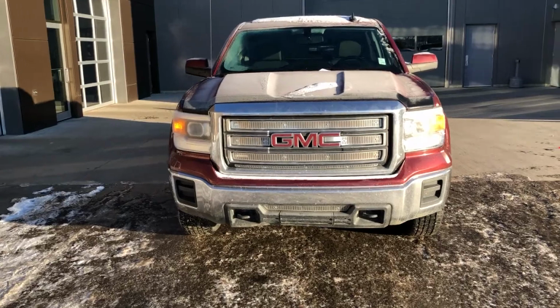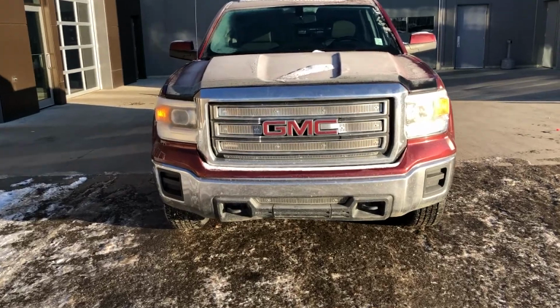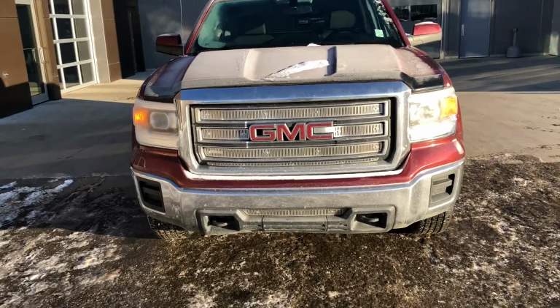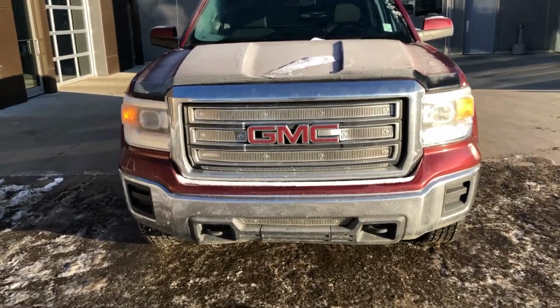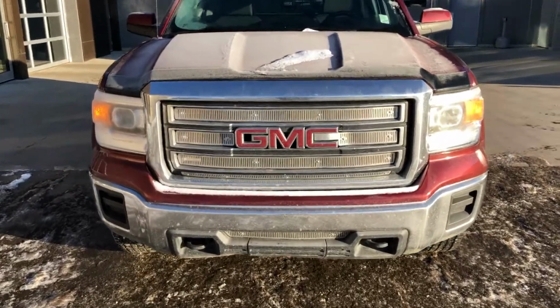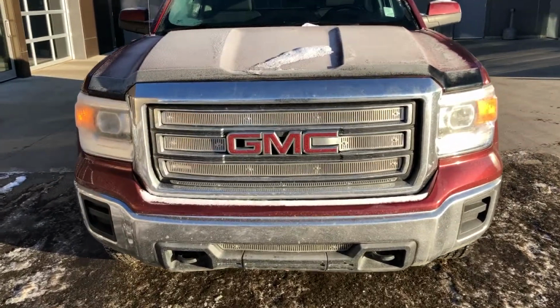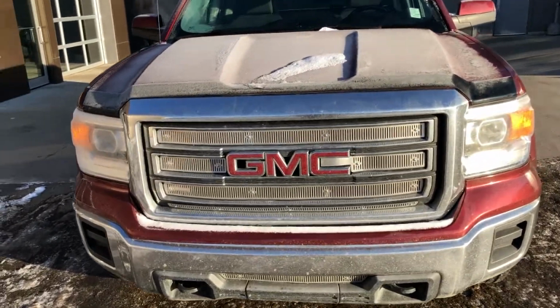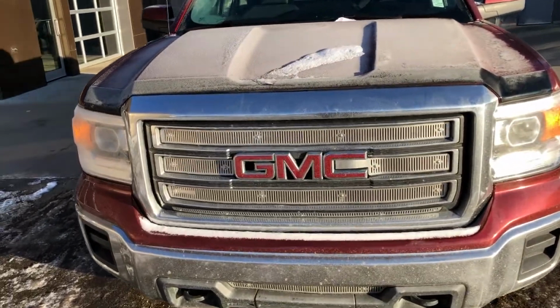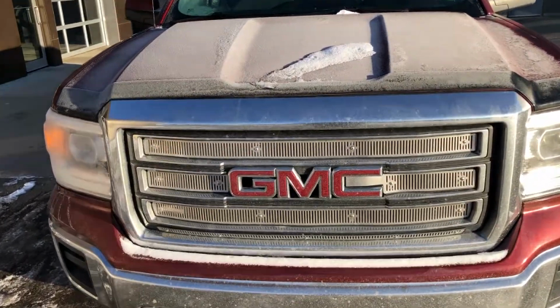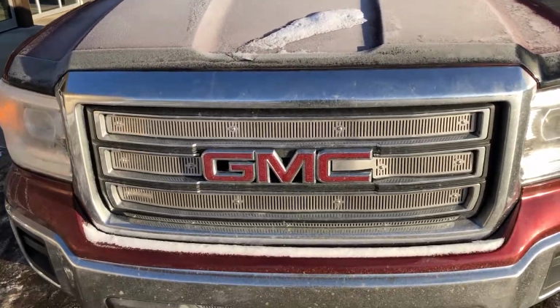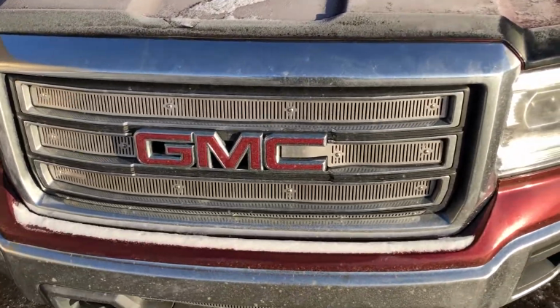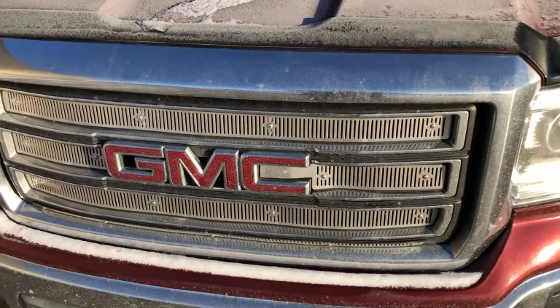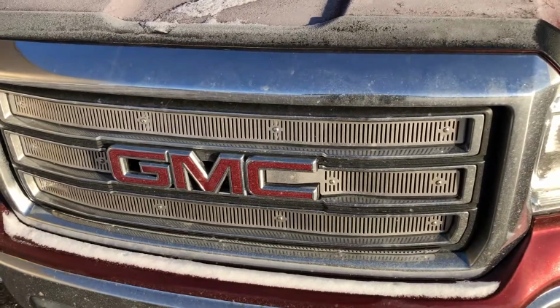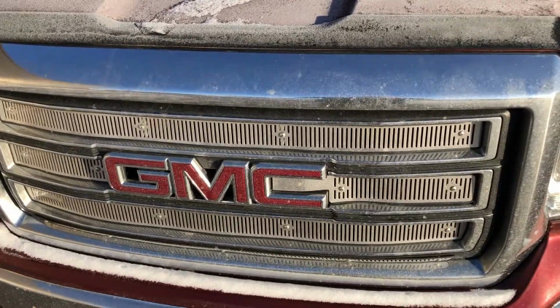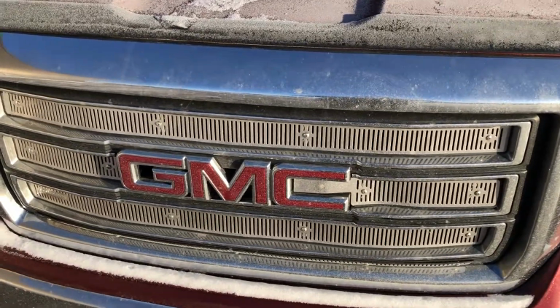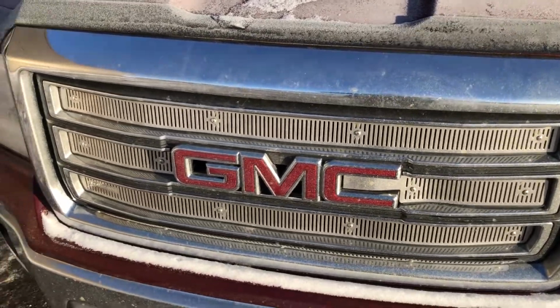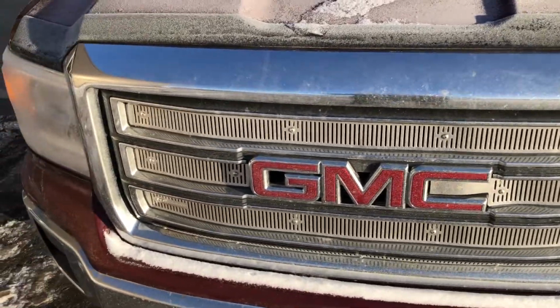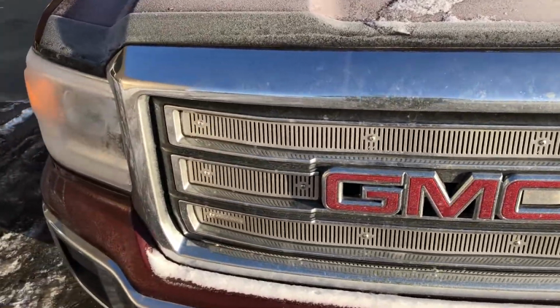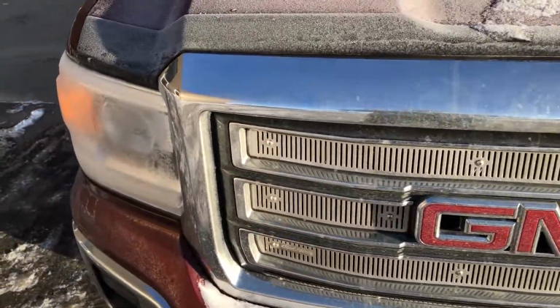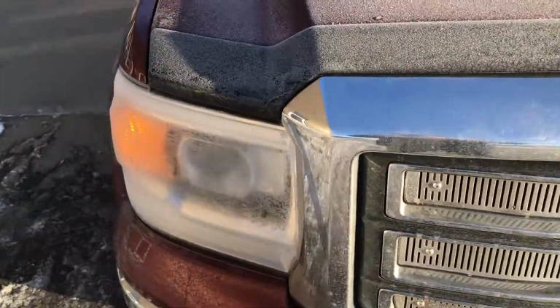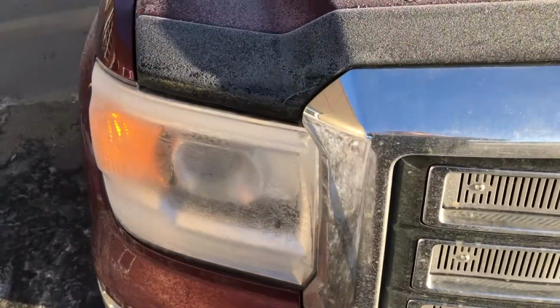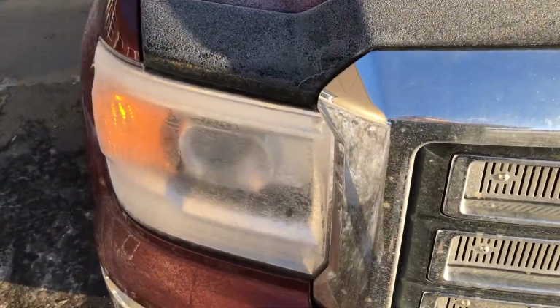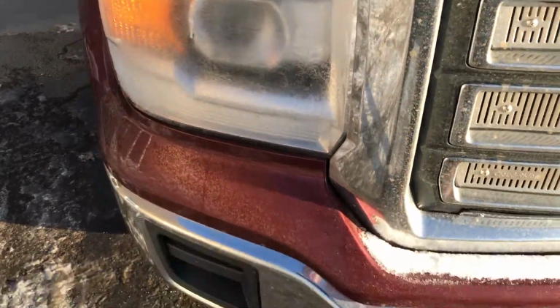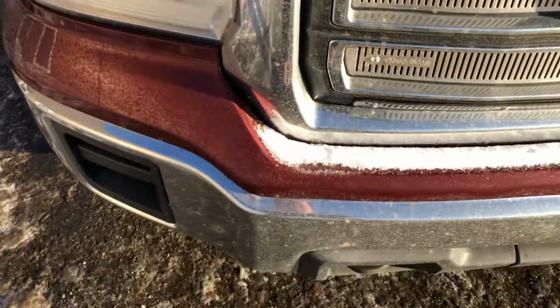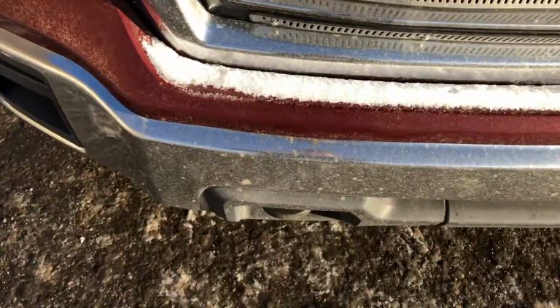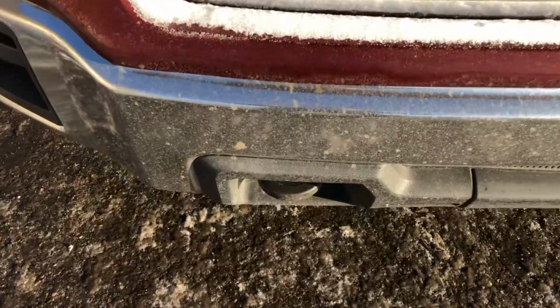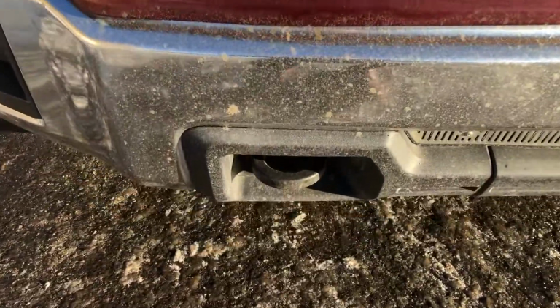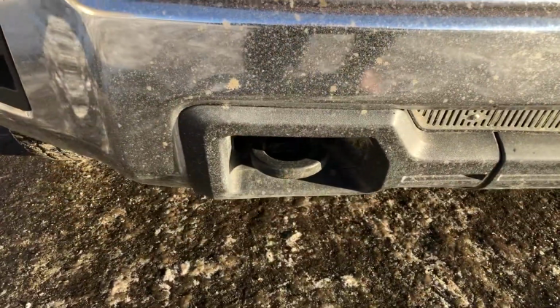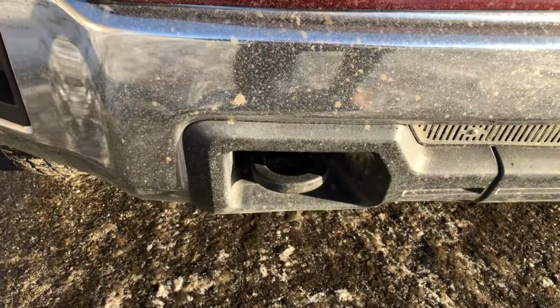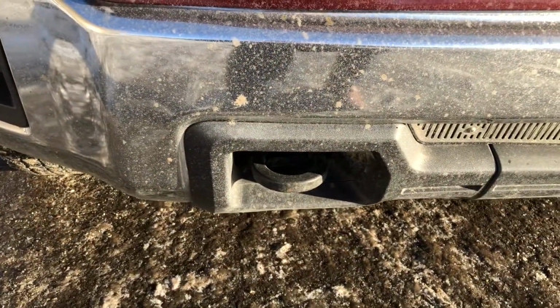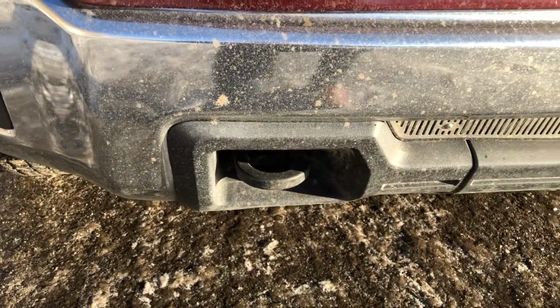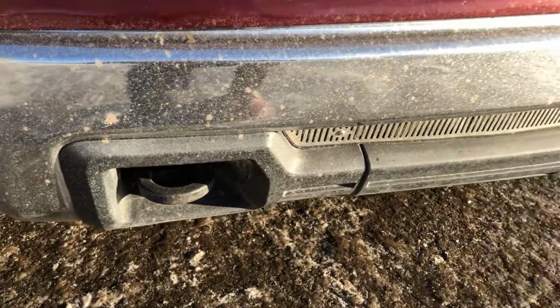As we come up to the front here, you'll notice a nice big GMC emblem in the front as well as the airflow vent mesh grille. We've got the highs and lows as well as some heavy-duty tow hooks in the front to pull your buddy's Jeep out of the ditch.